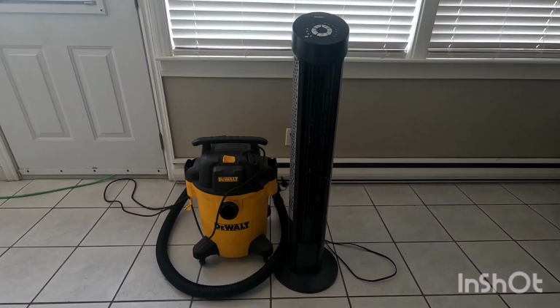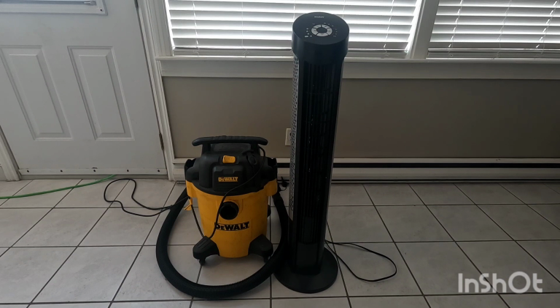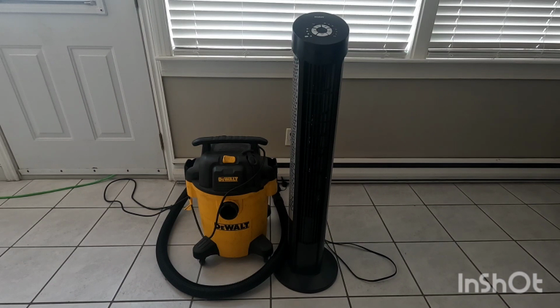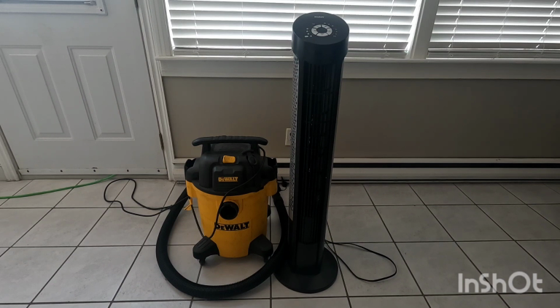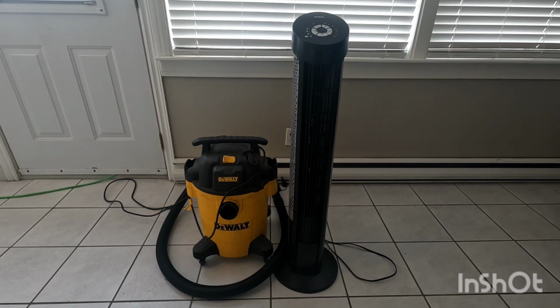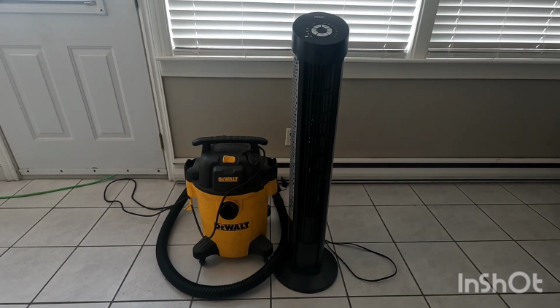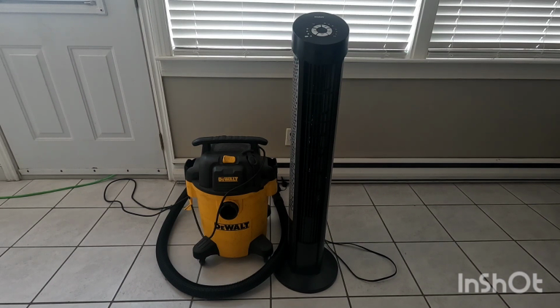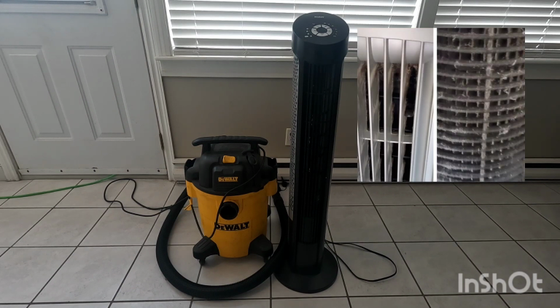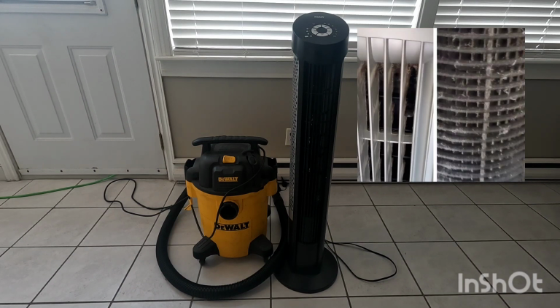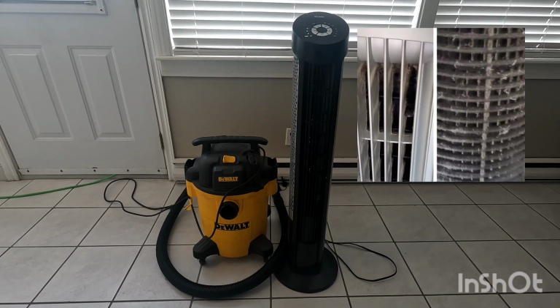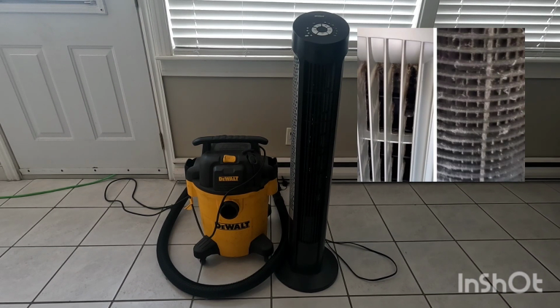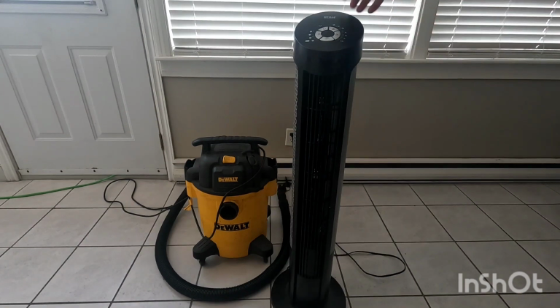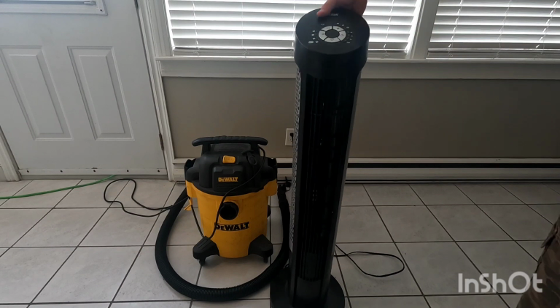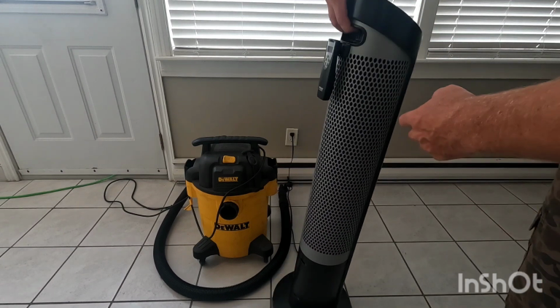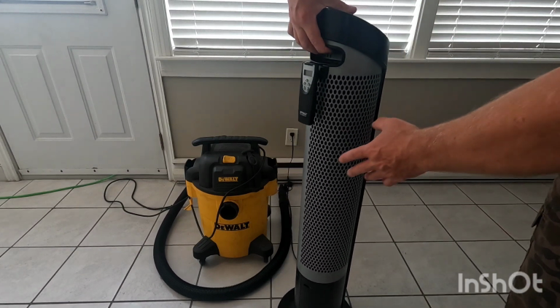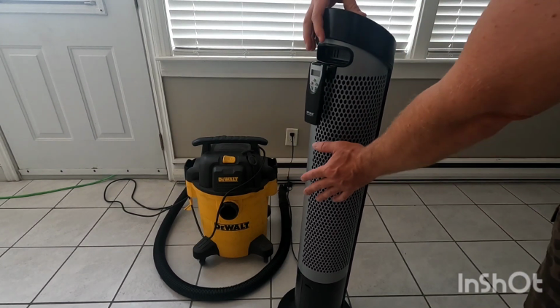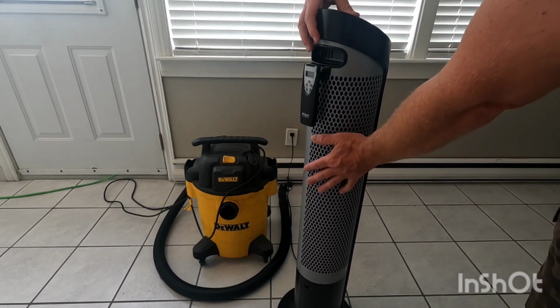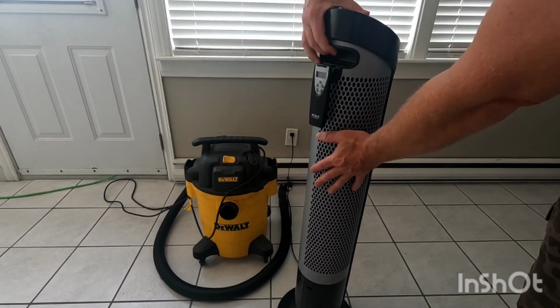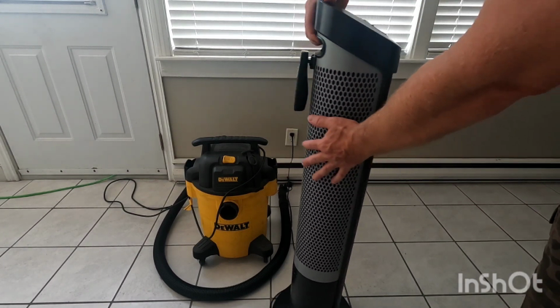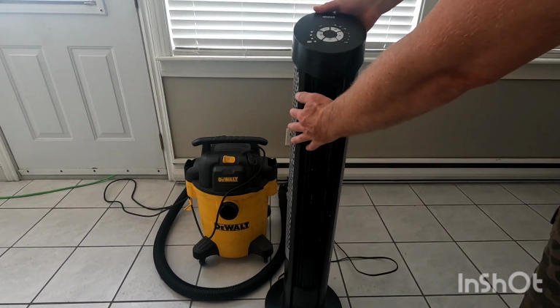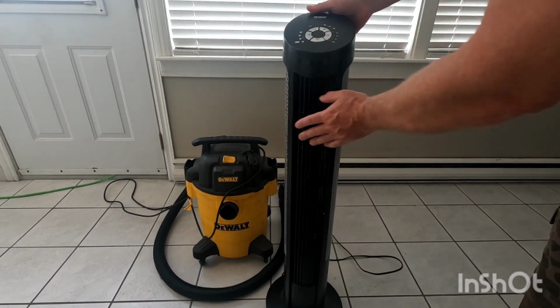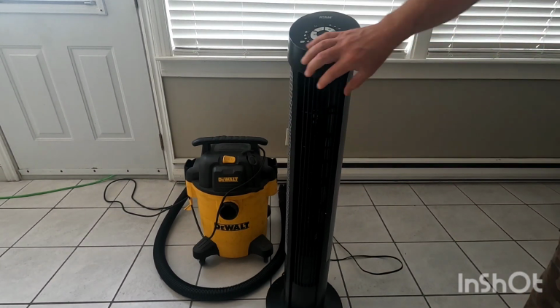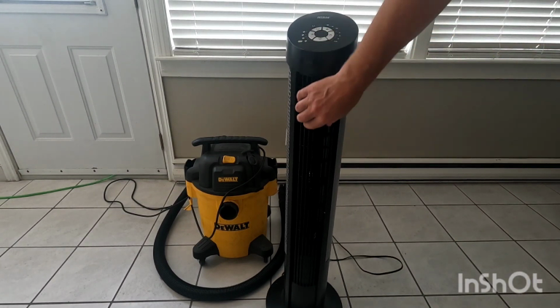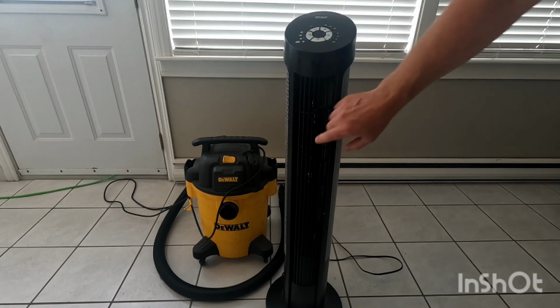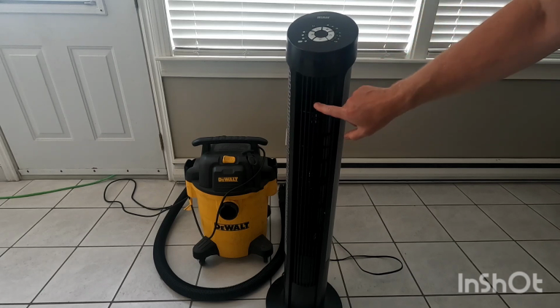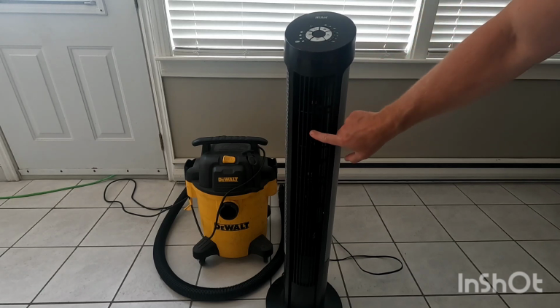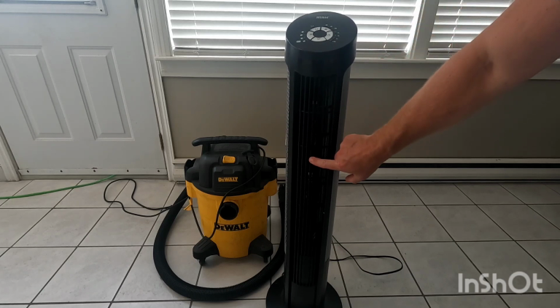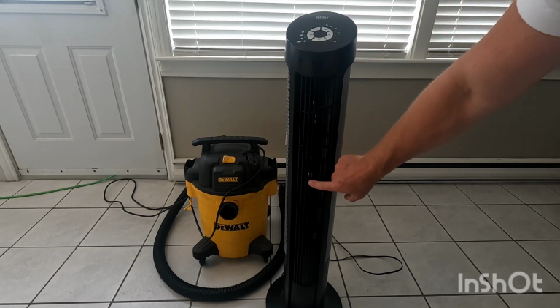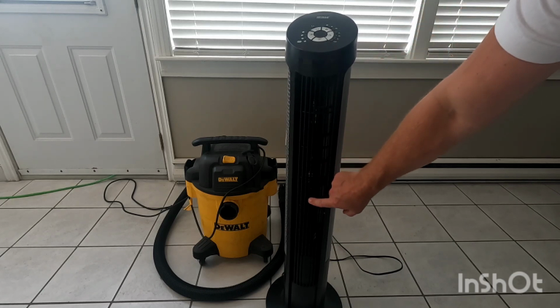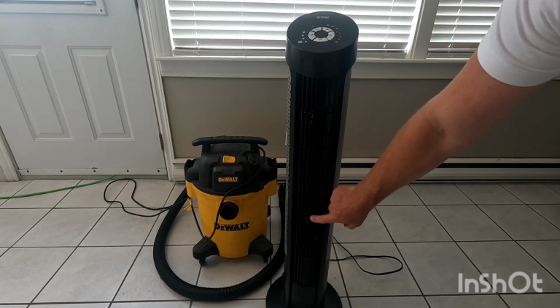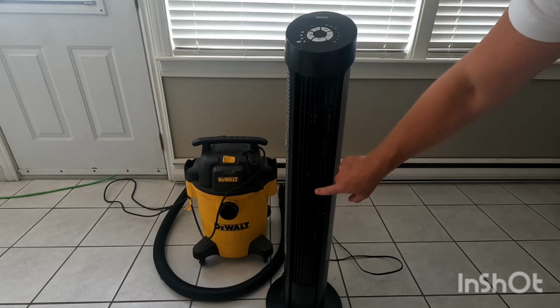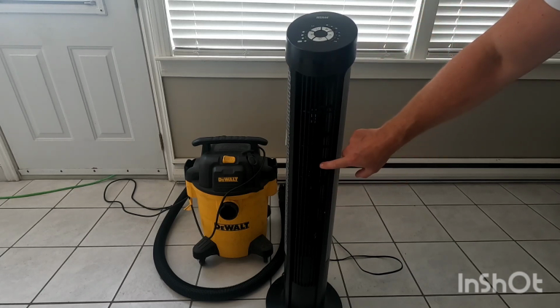Hey folks, Bobby Poy Customs here. What we're going to do today is clean our tower fan. What happens is the air is sucked through the back of your tower fan and expelled through the front of it, and these get filled up with dust, cat hair, and whatnot.